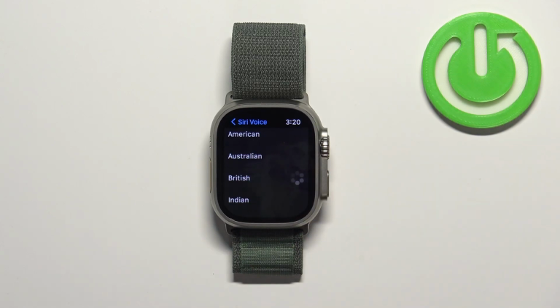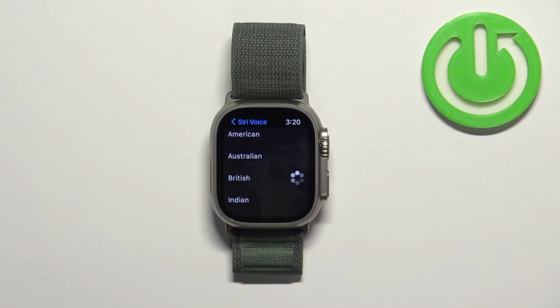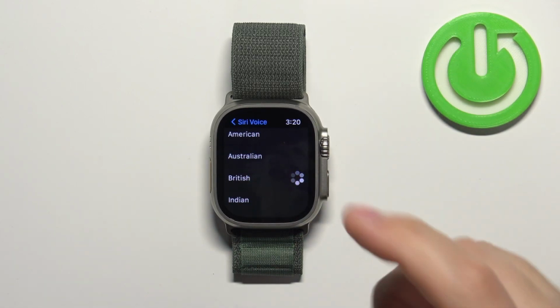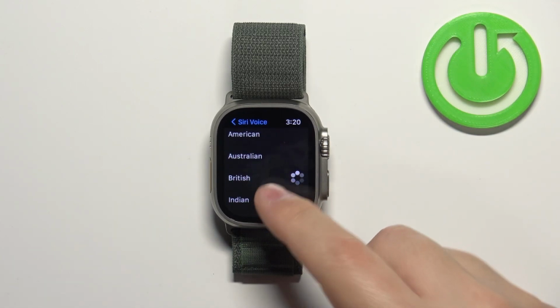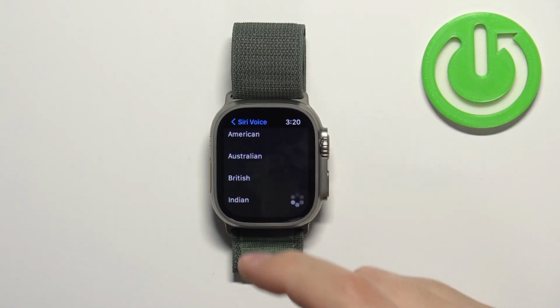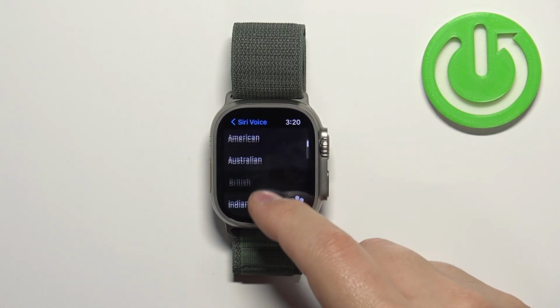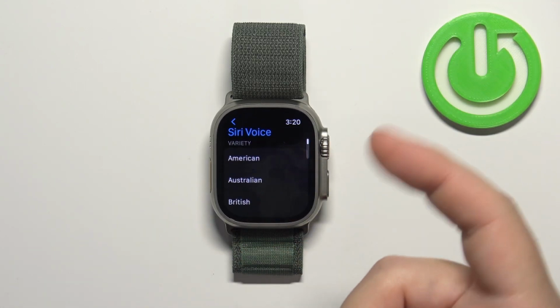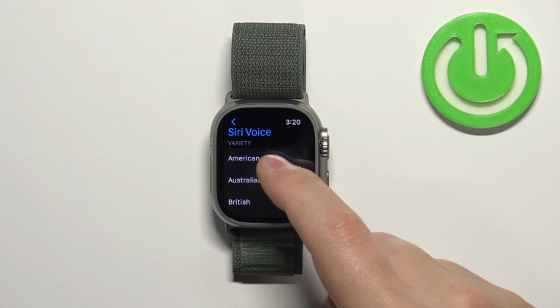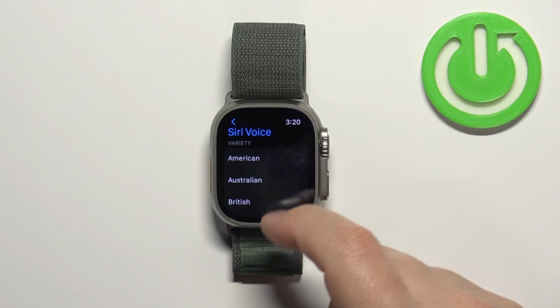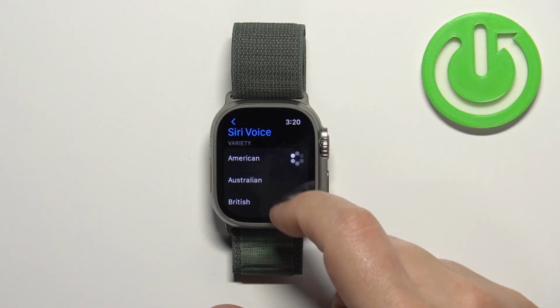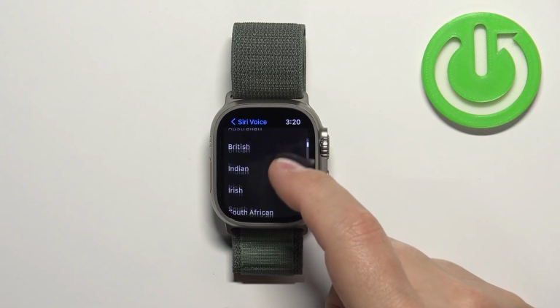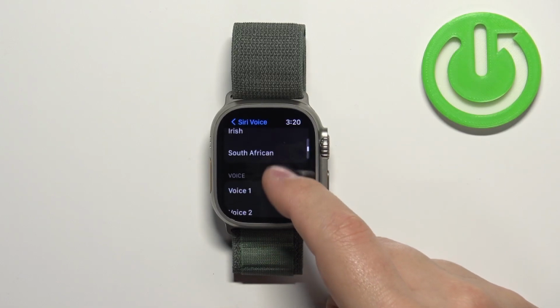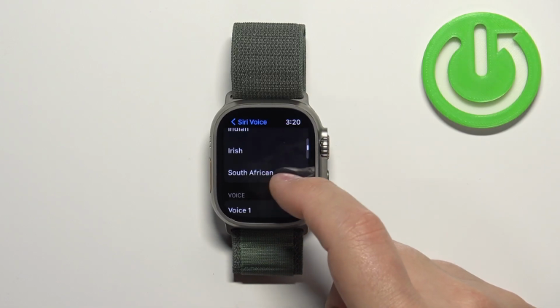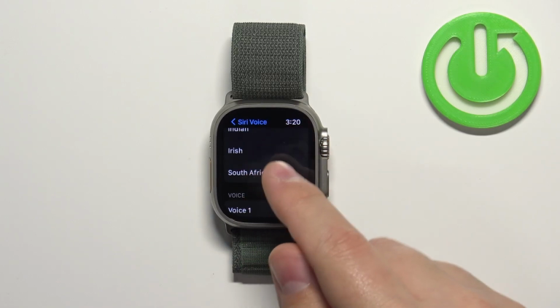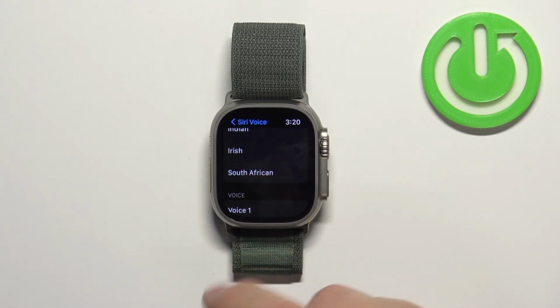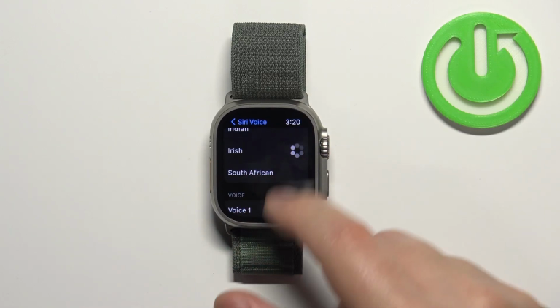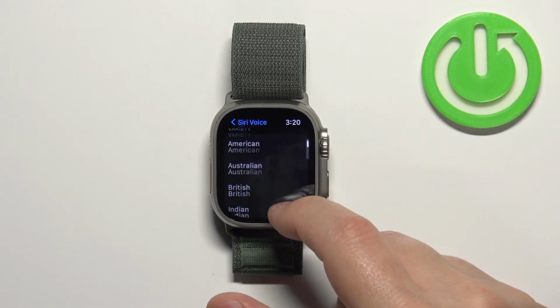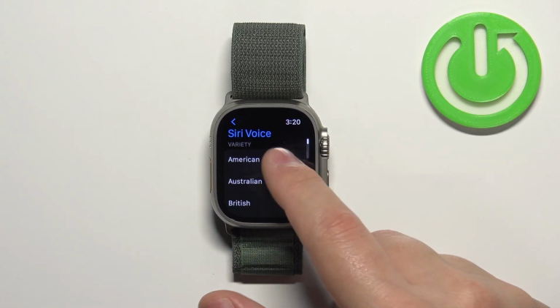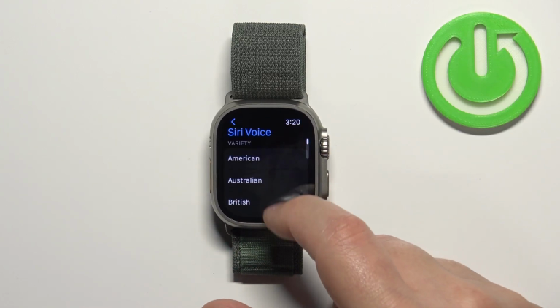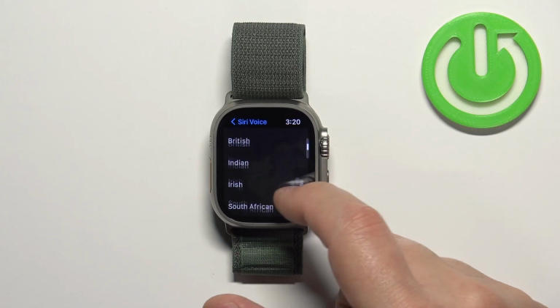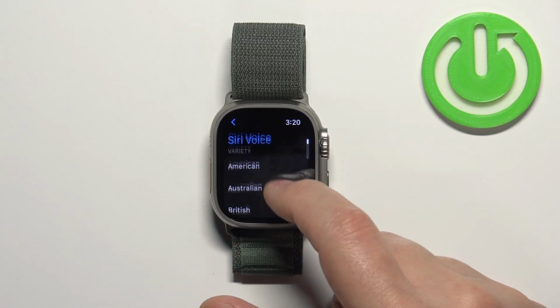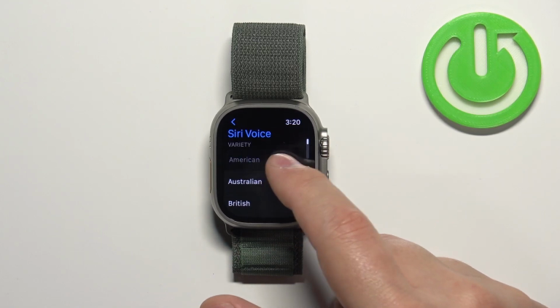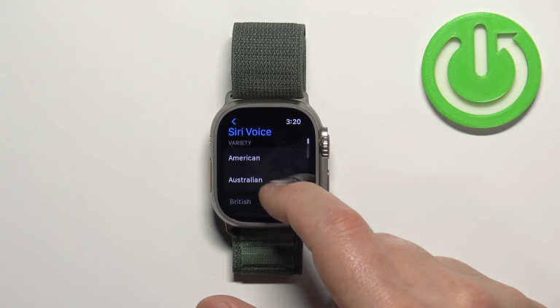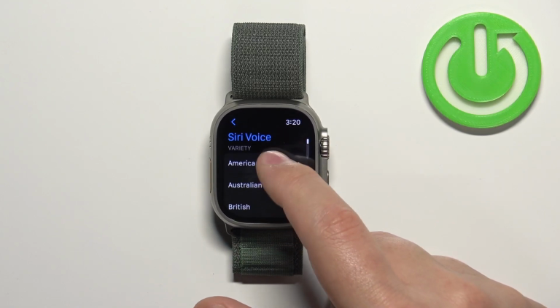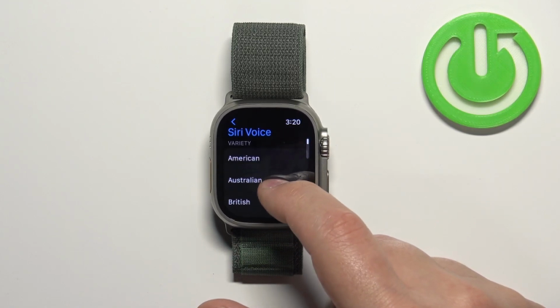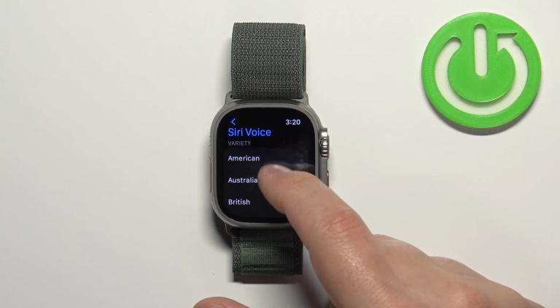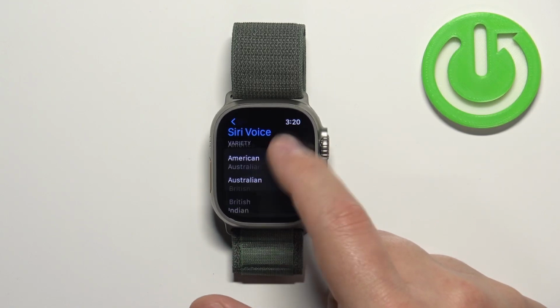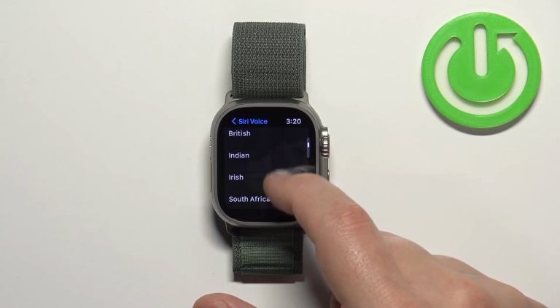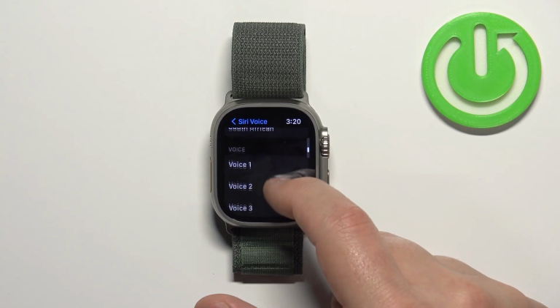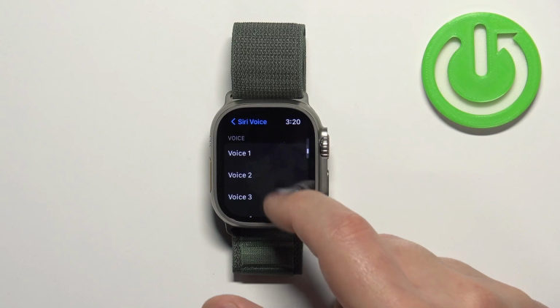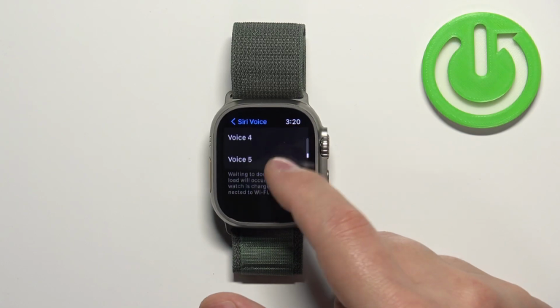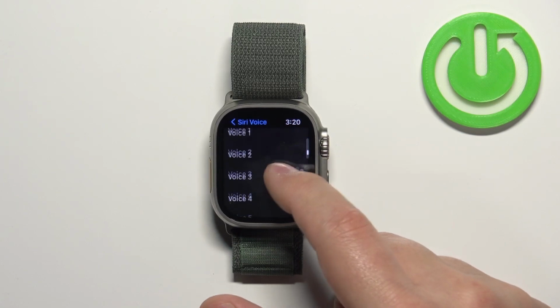You'll hear a sample like "Hi, I'm Siri," and you can select different accents. Find the one you like and tap on it to select it. Once you've chosen your variety, you can scroll down and select the voice.